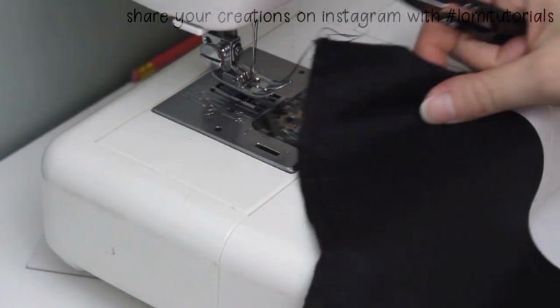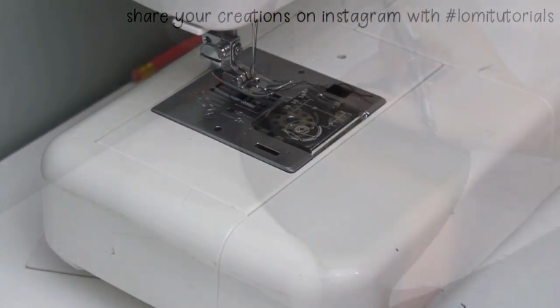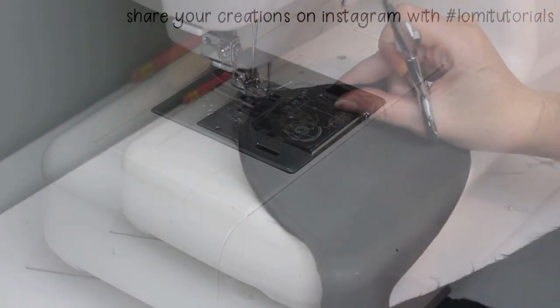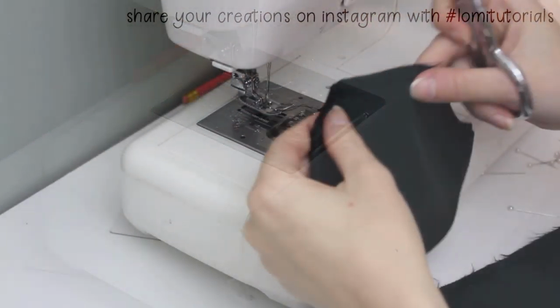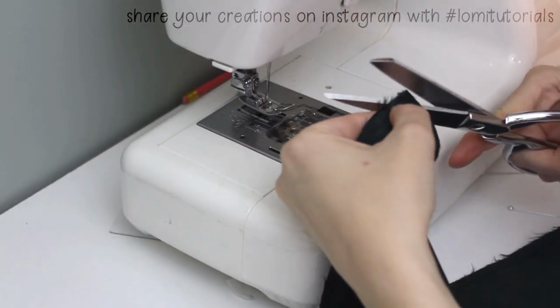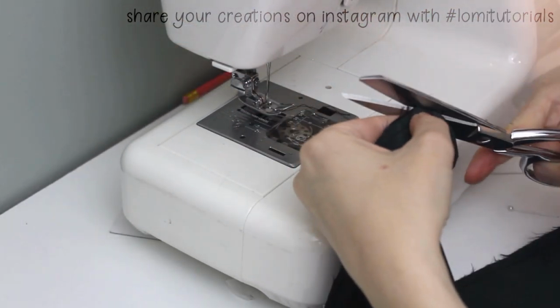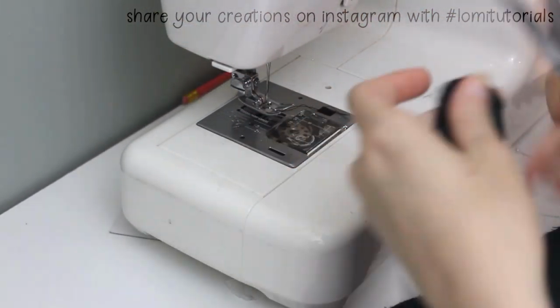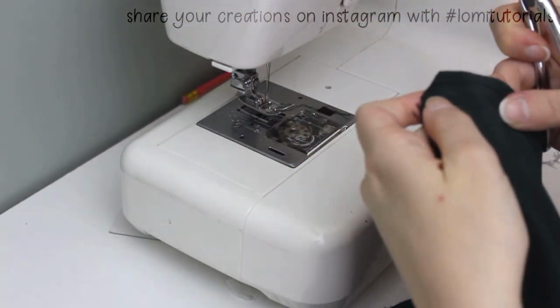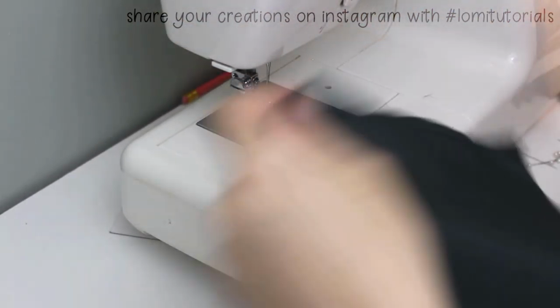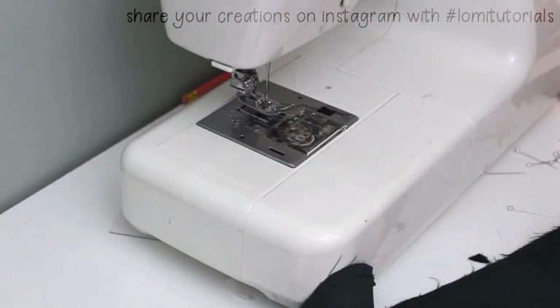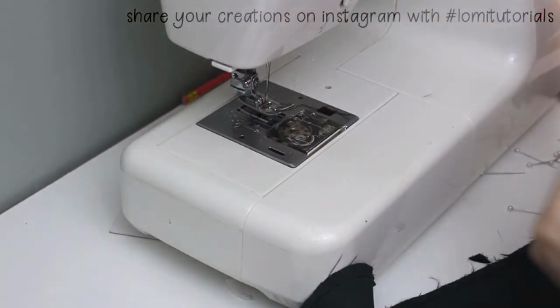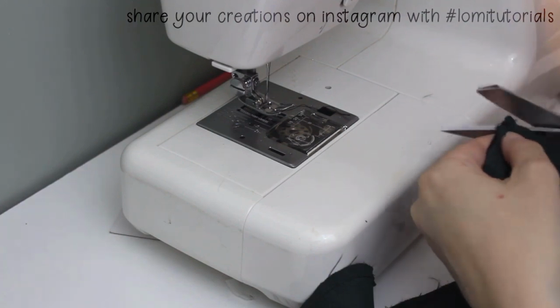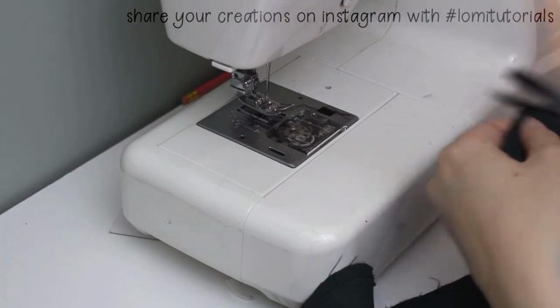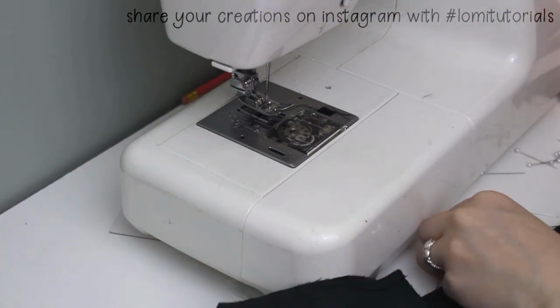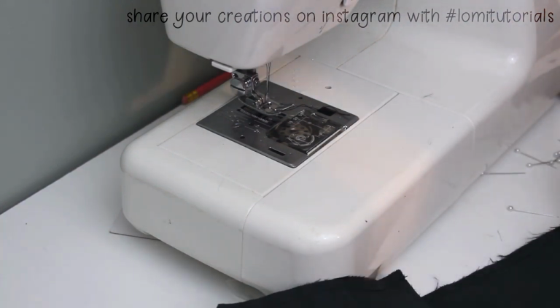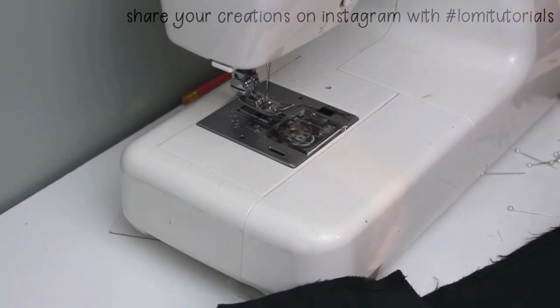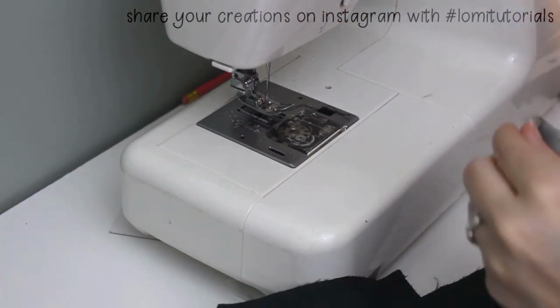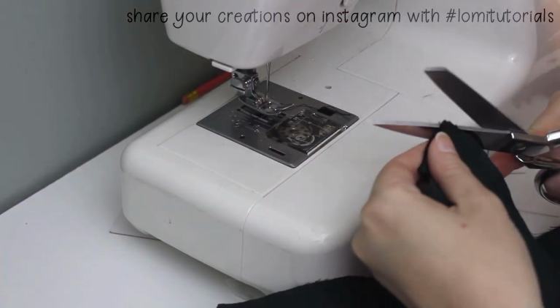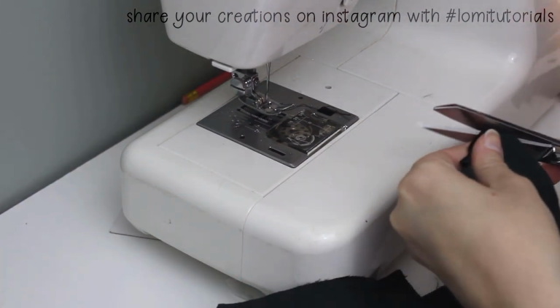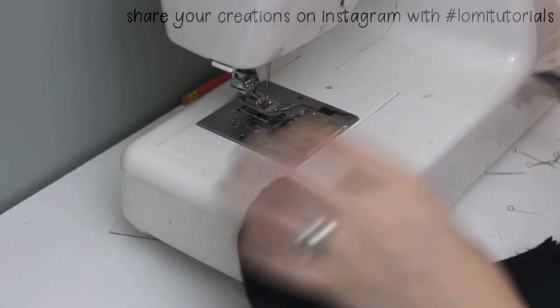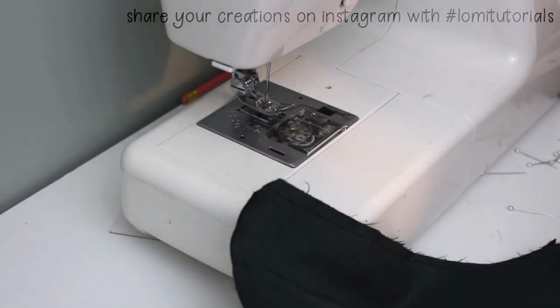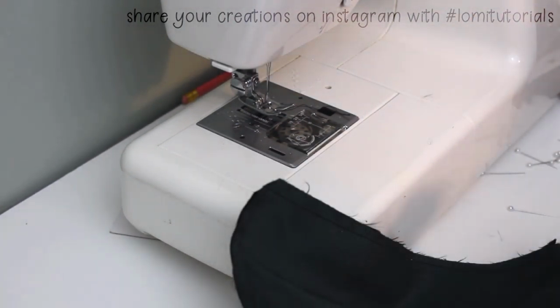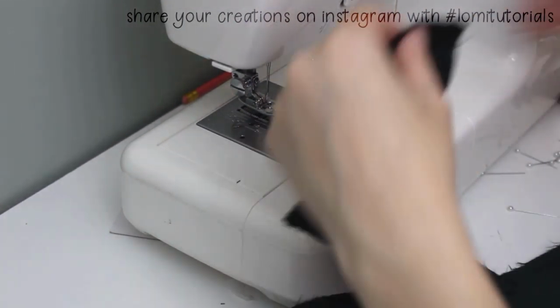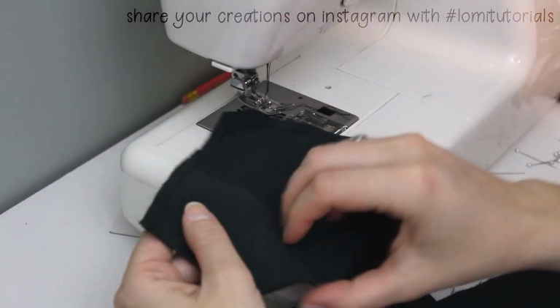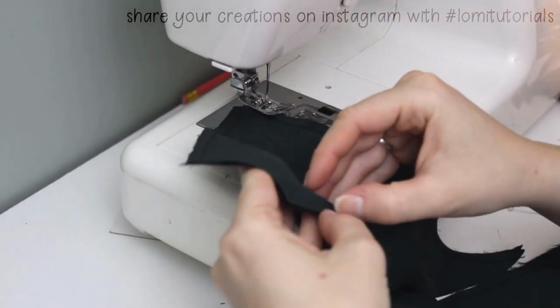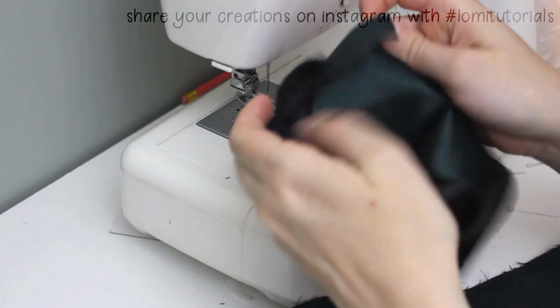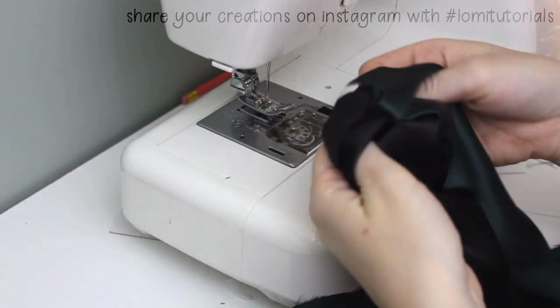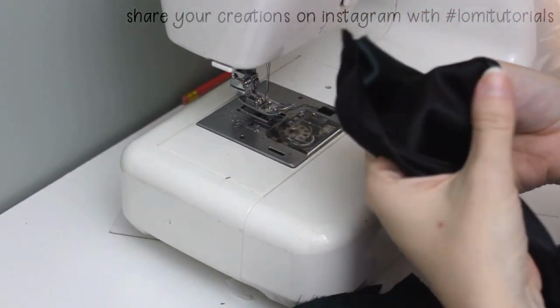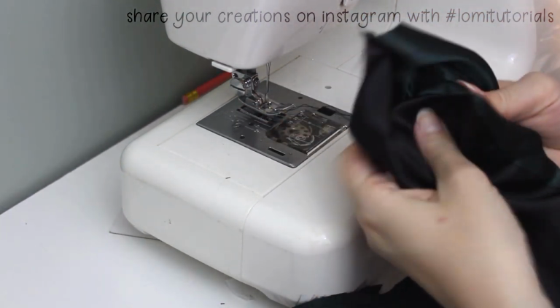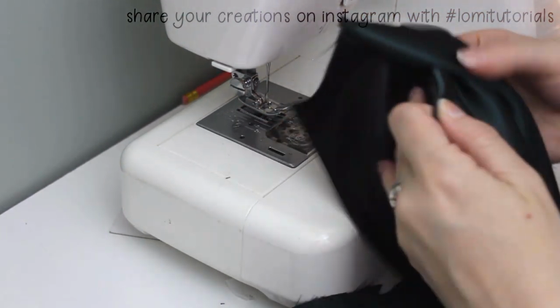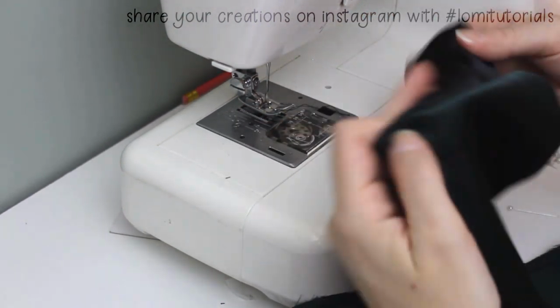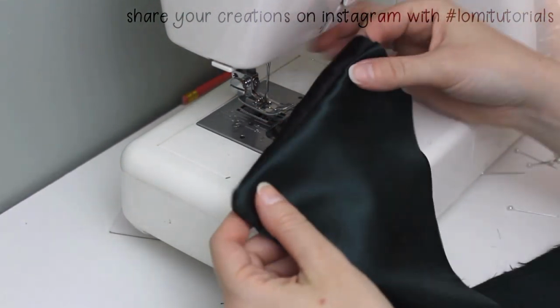After all the sleeve sections are sewn, clip the corner where the two seams overlap and turn the triangle right side out. You'll want to take these to your ironing board and press these panels flat.